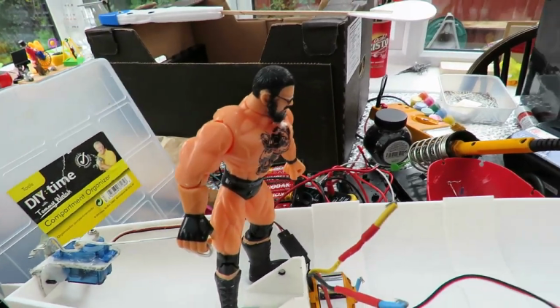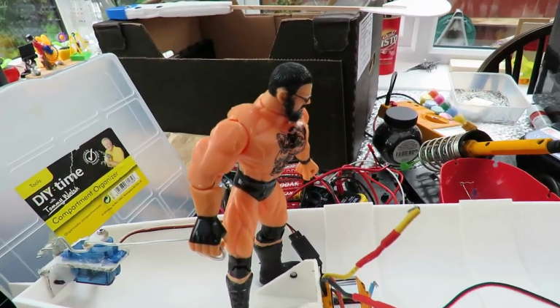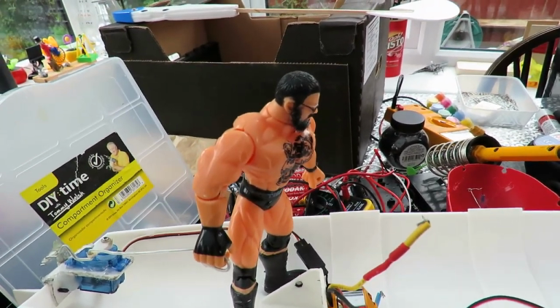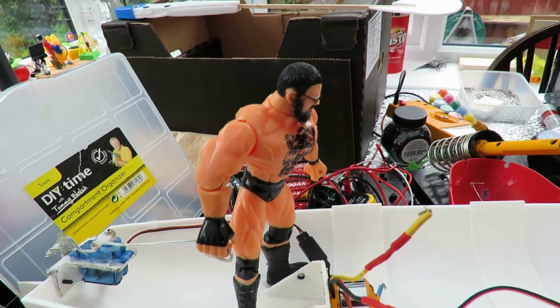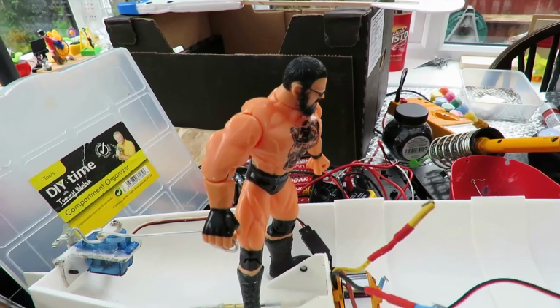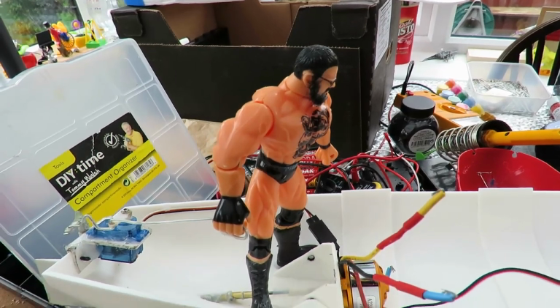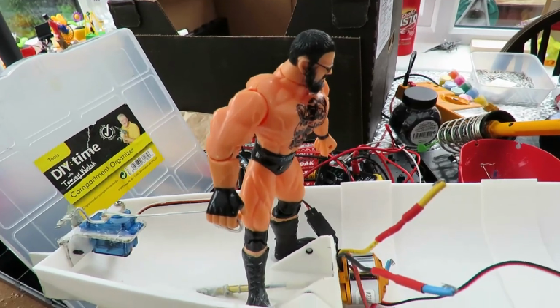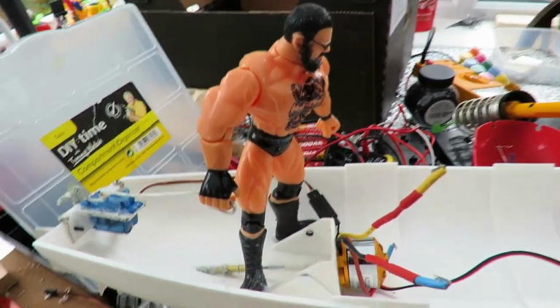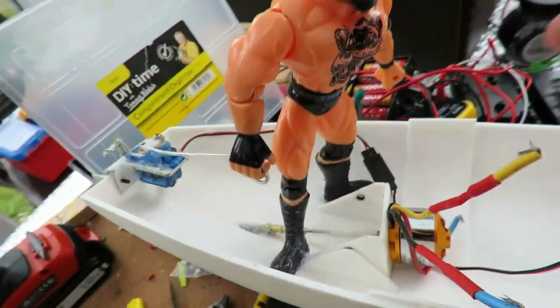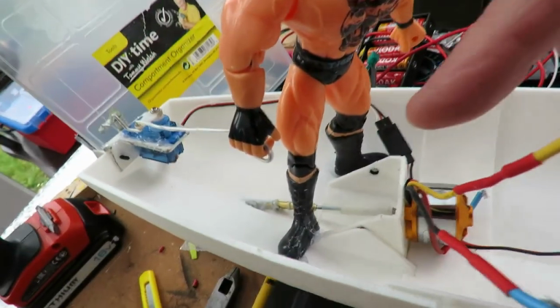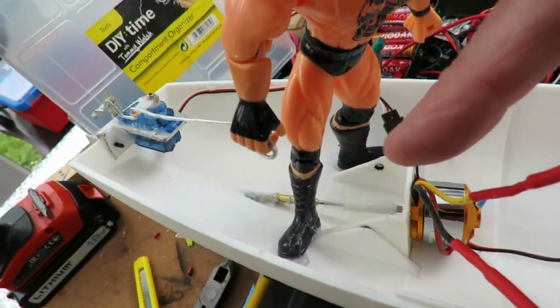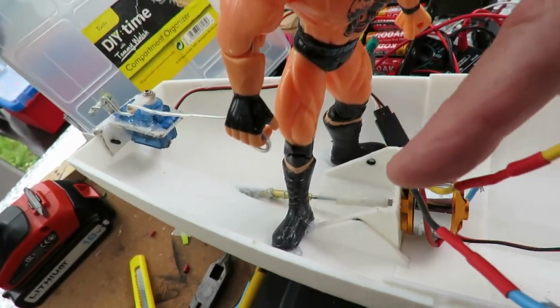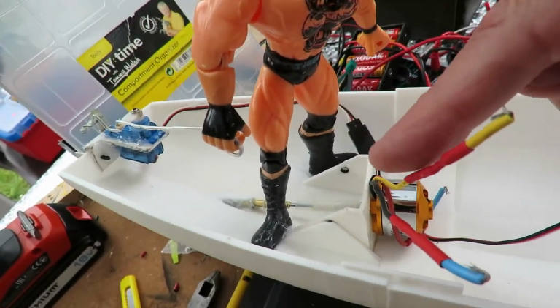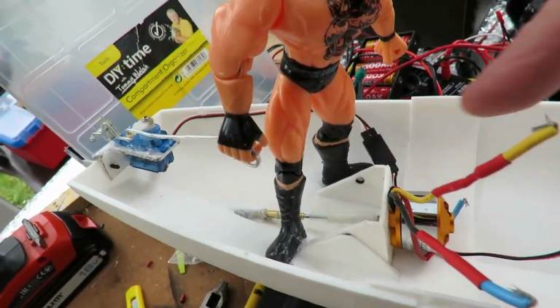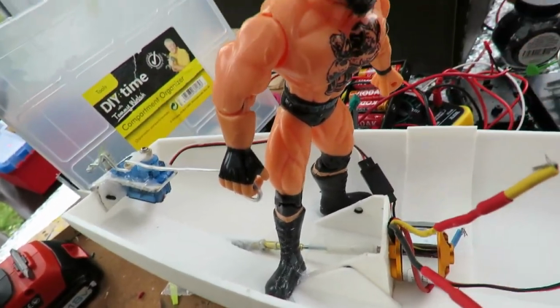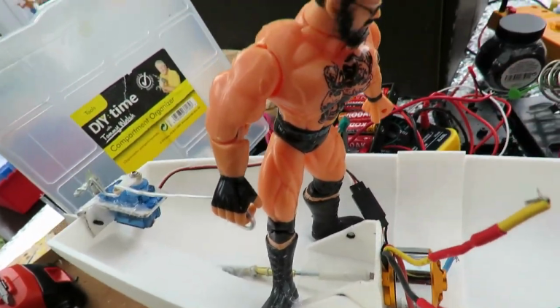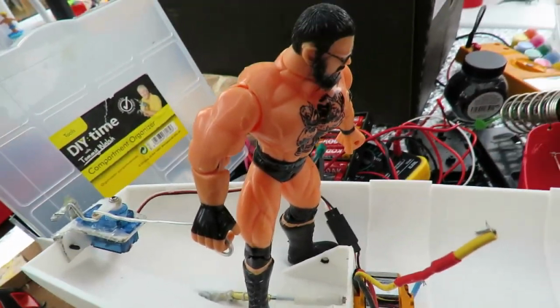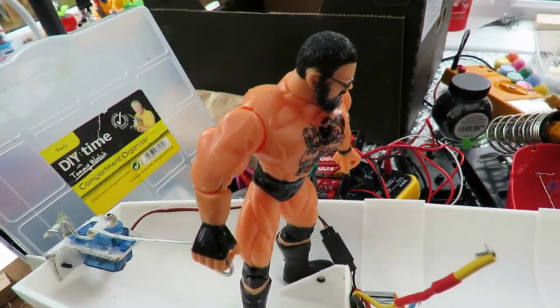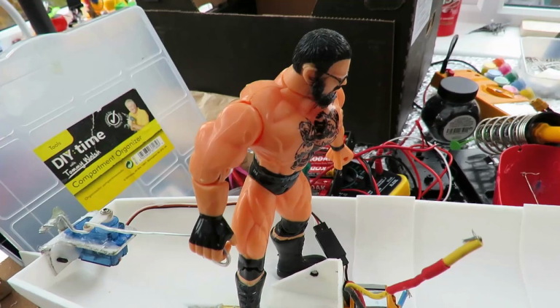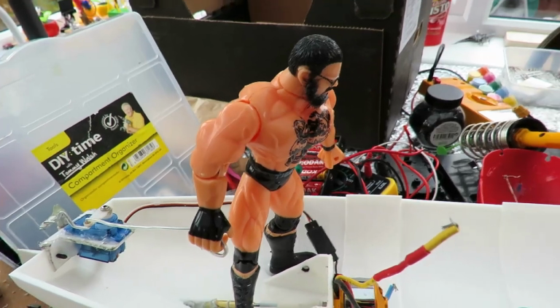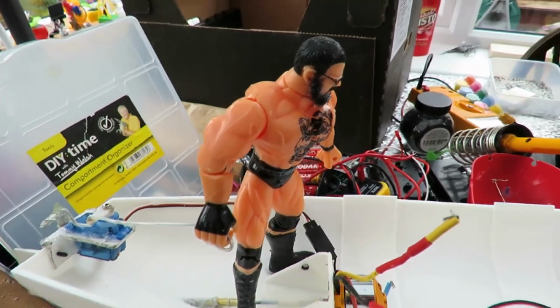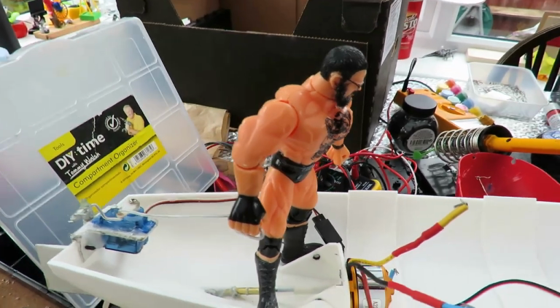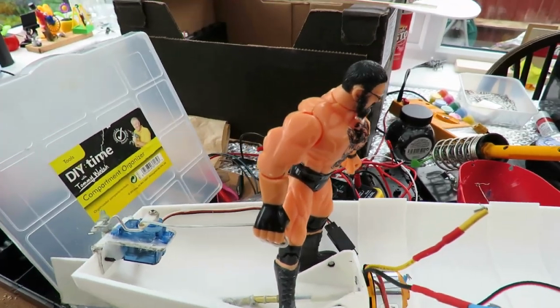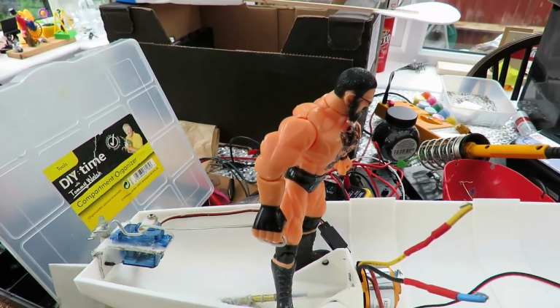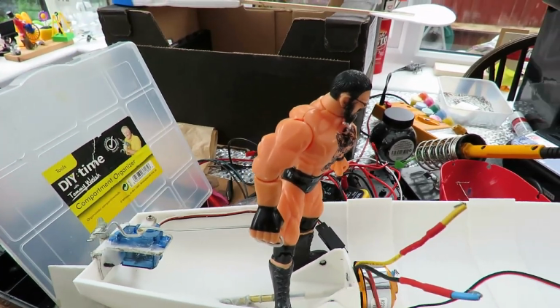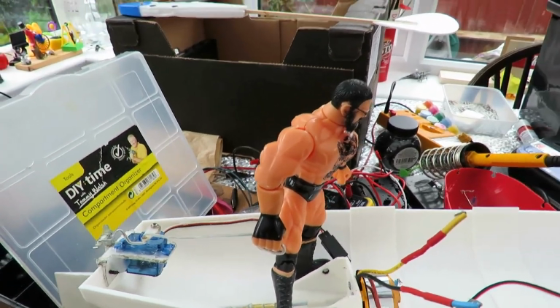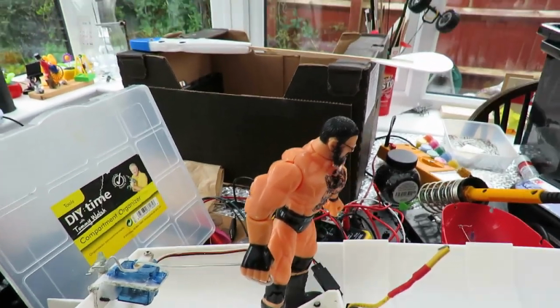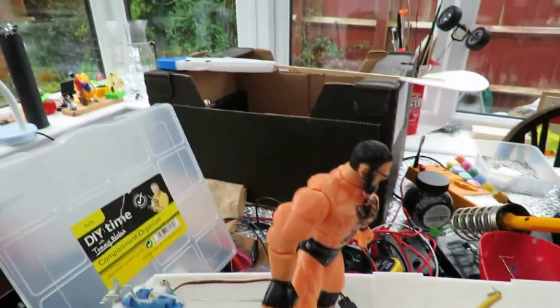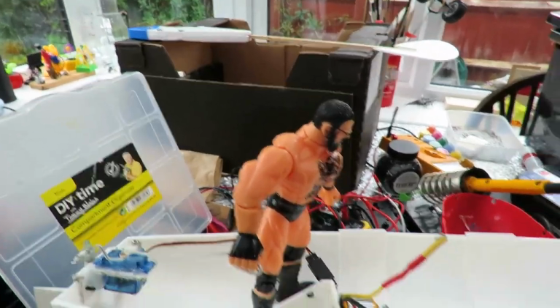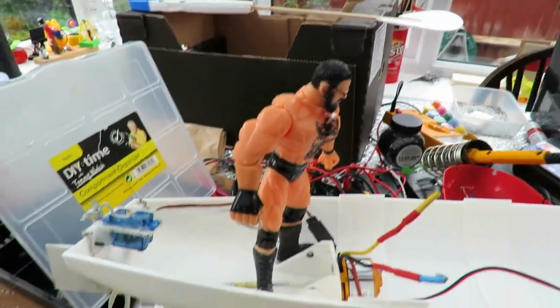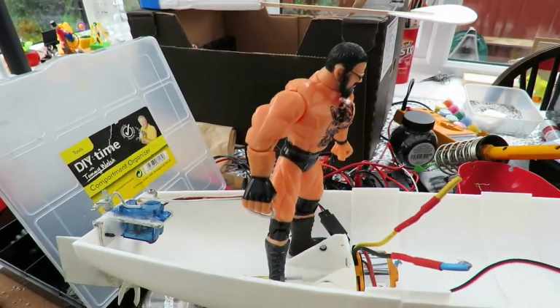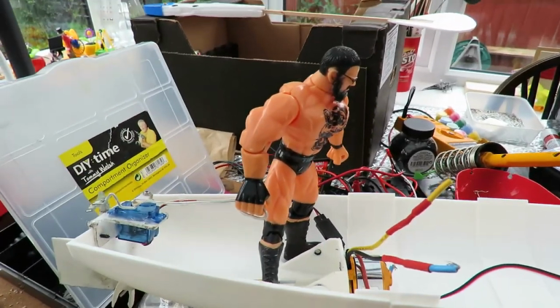He's rocking around a bit at the moment, but I've only just put a few spots of hot glue on his feet to hold him in place. It might add a little bit of fun to it.